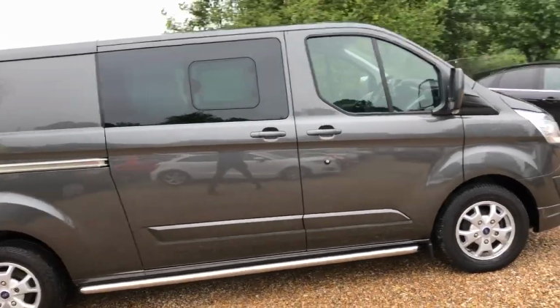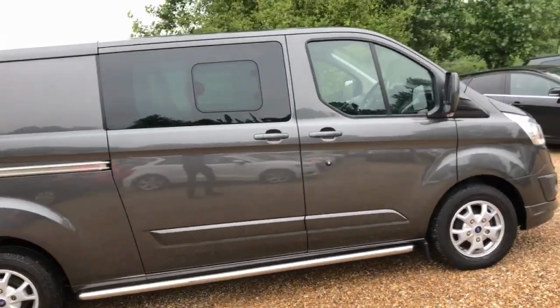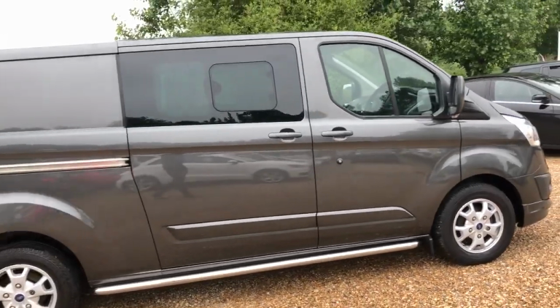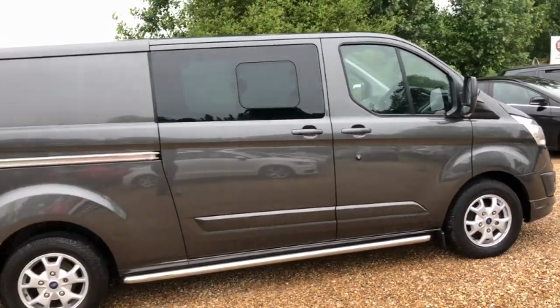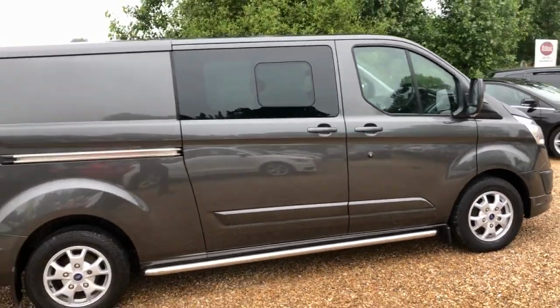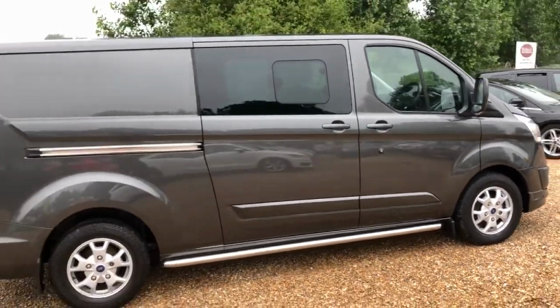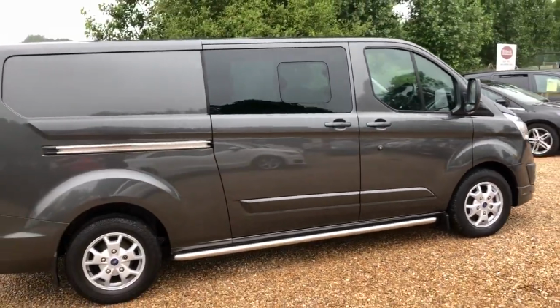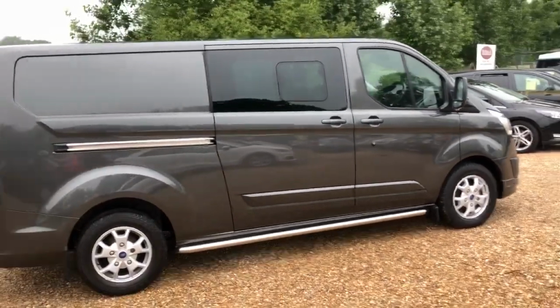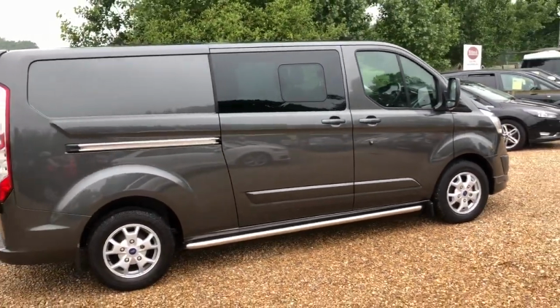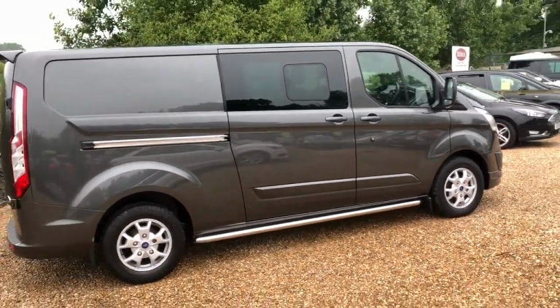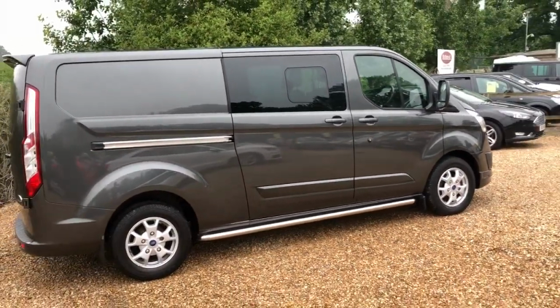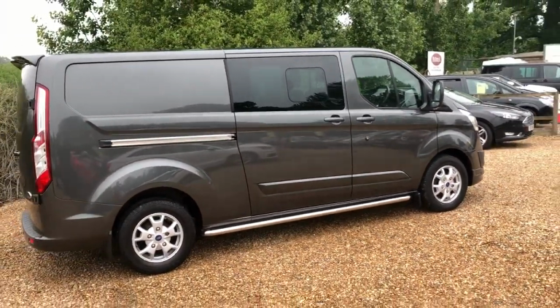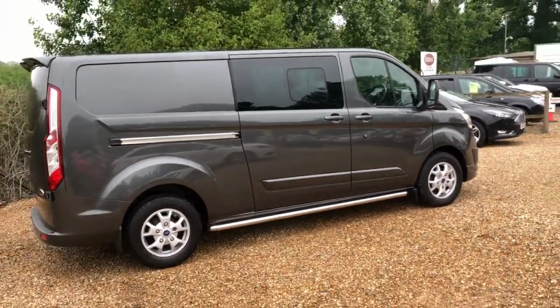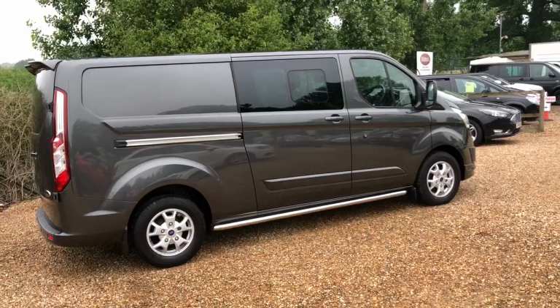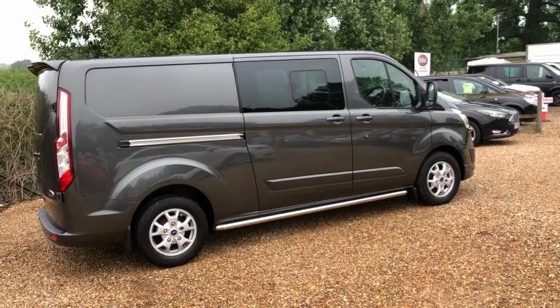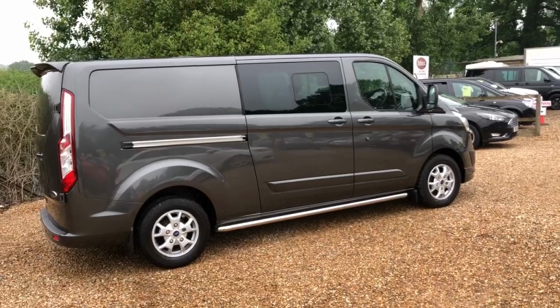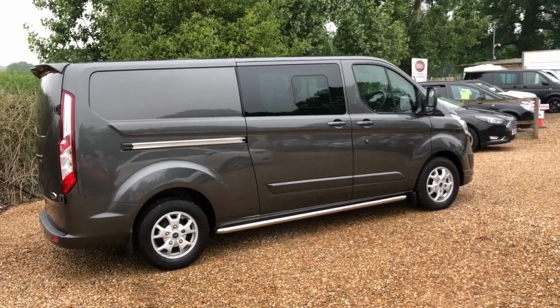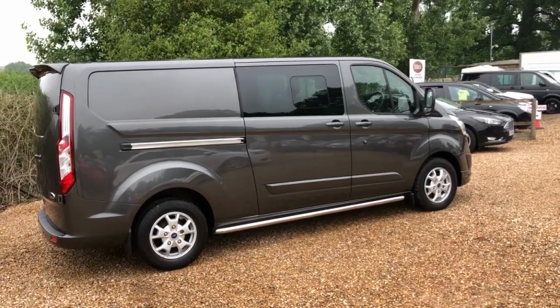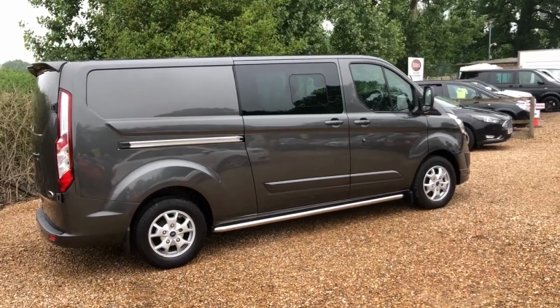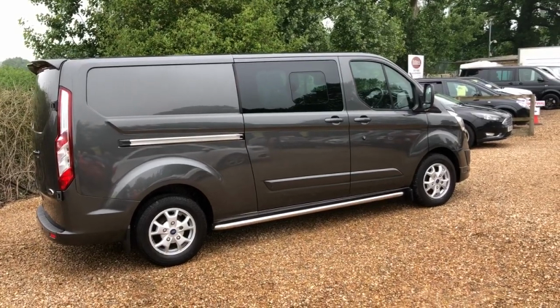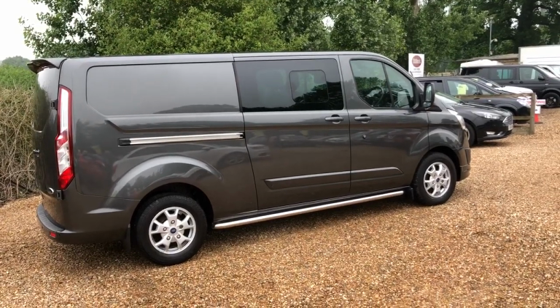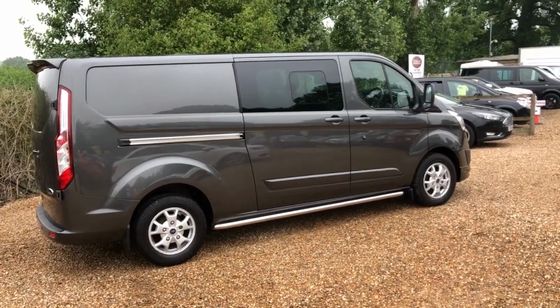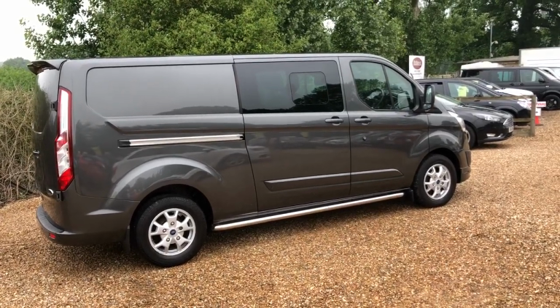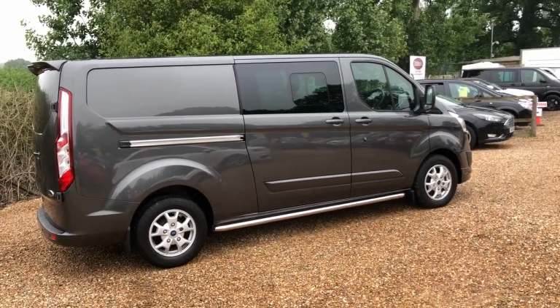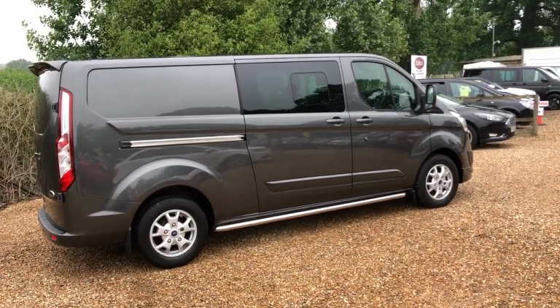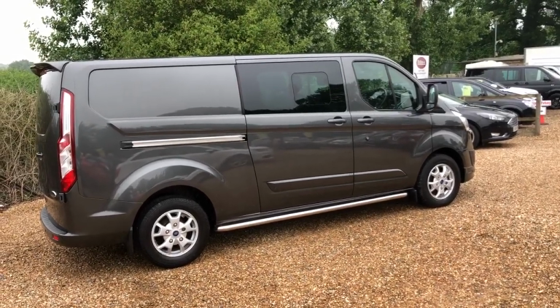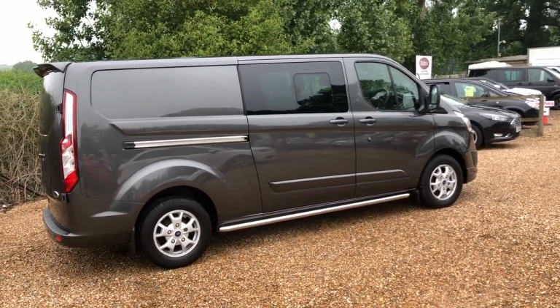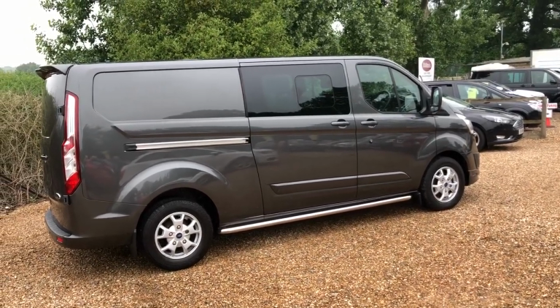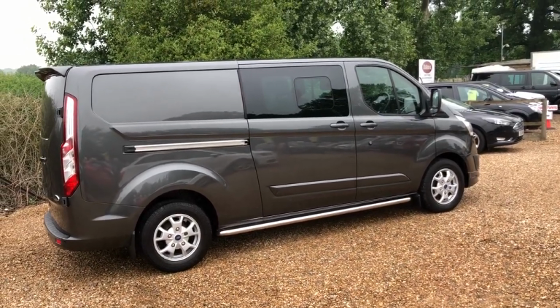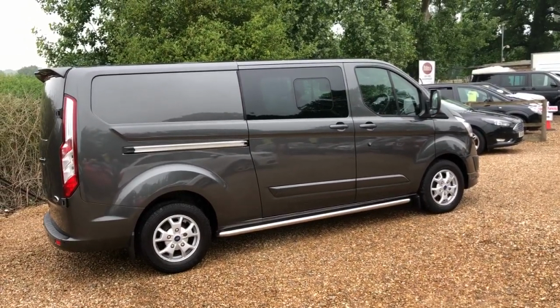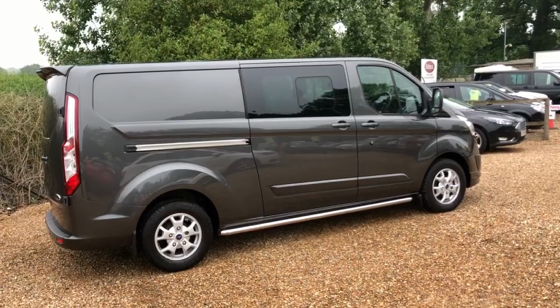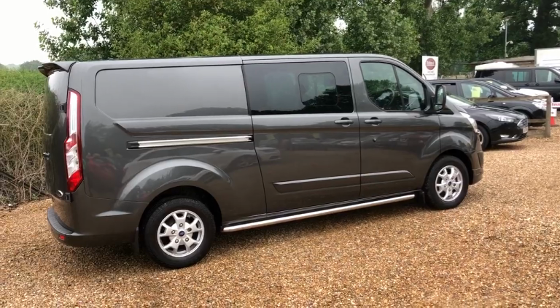The limited is the top-of-the-range model, so it comes with air conditioning, heated seats, upgraded stereo, alloy wheels, and front and rear parking sensors.